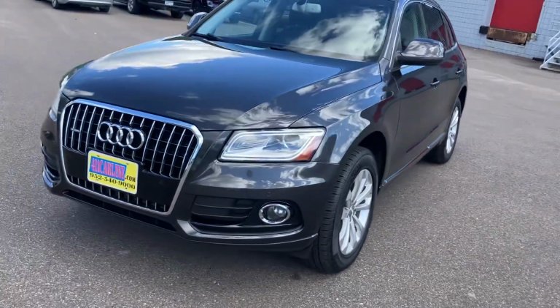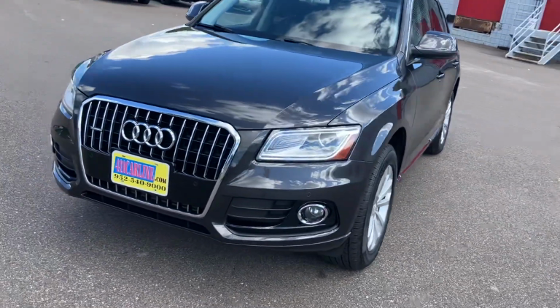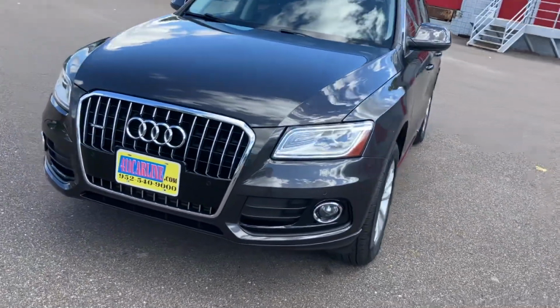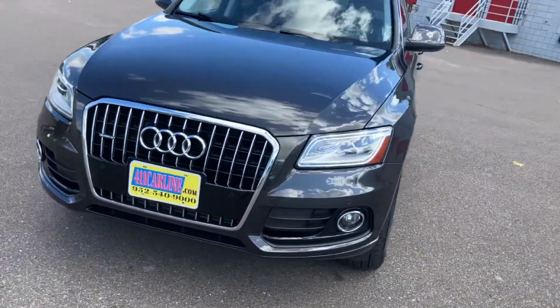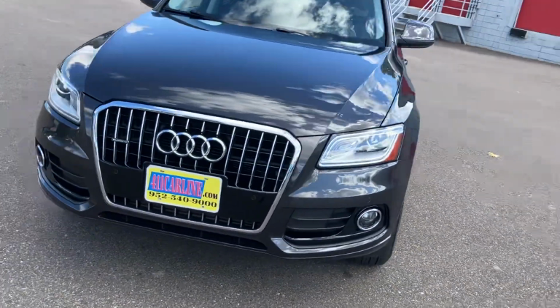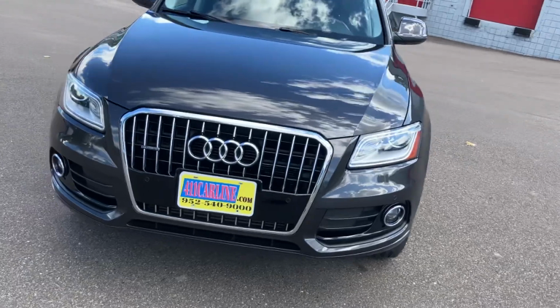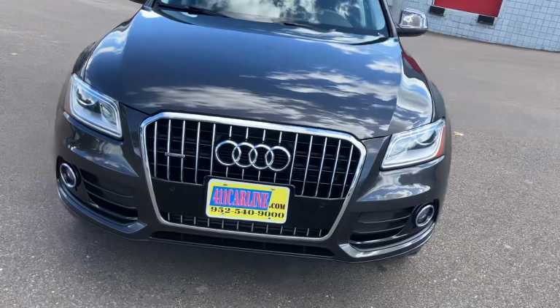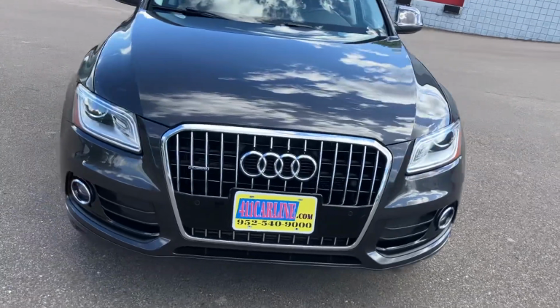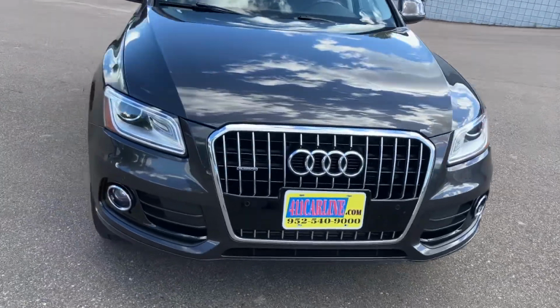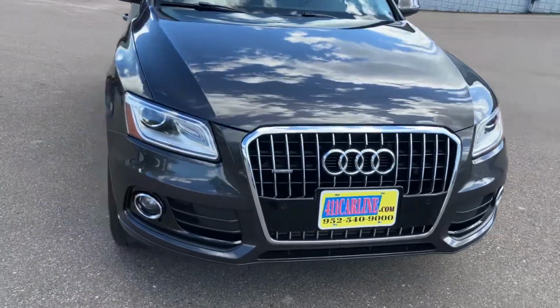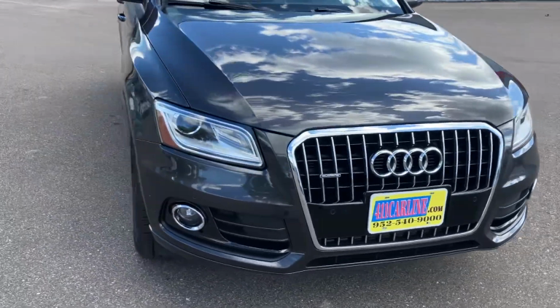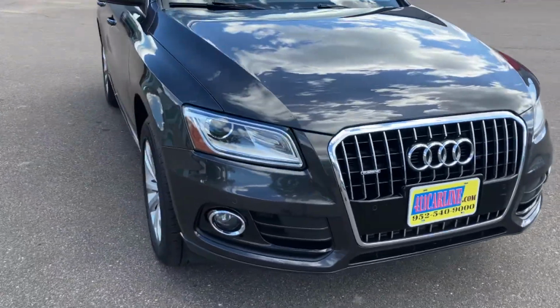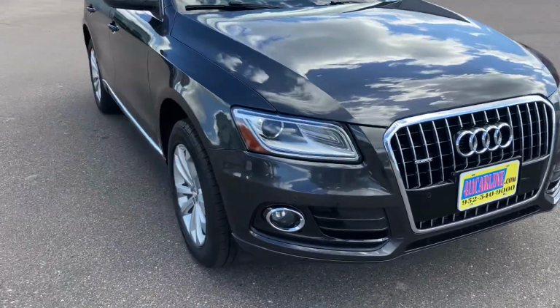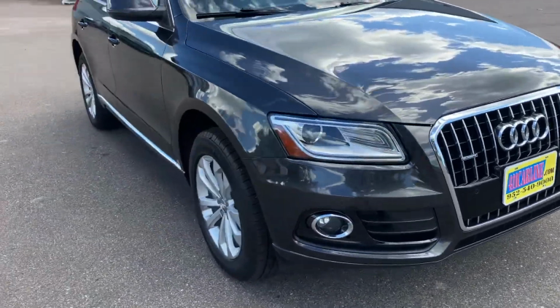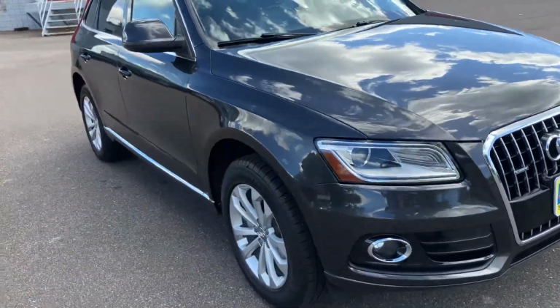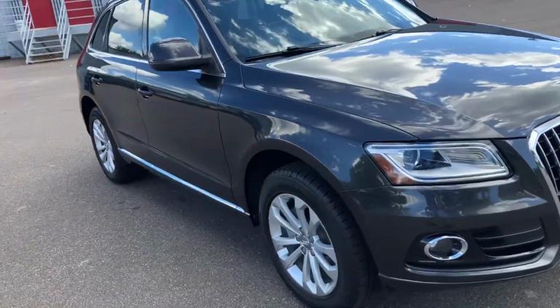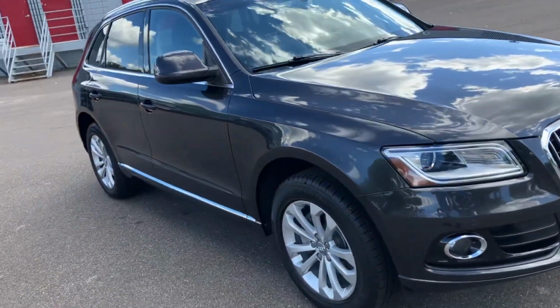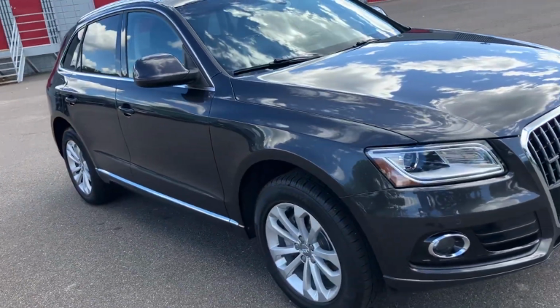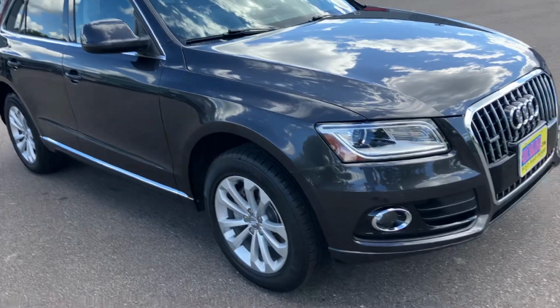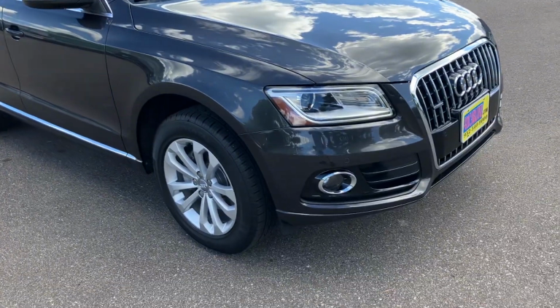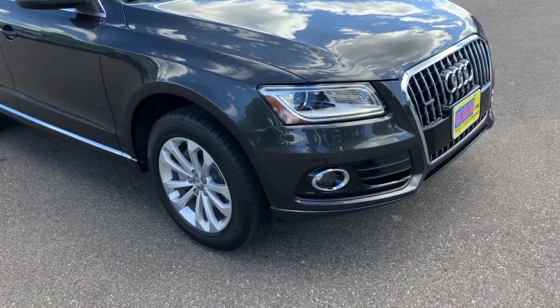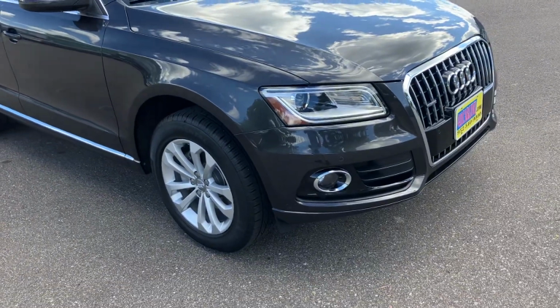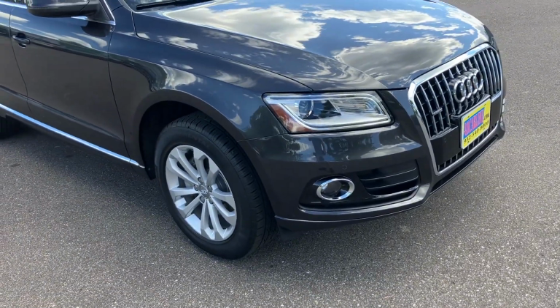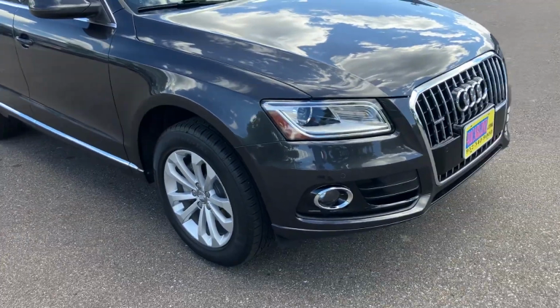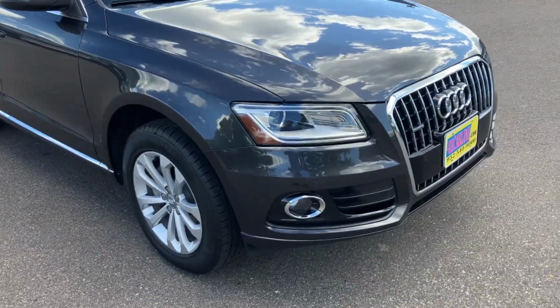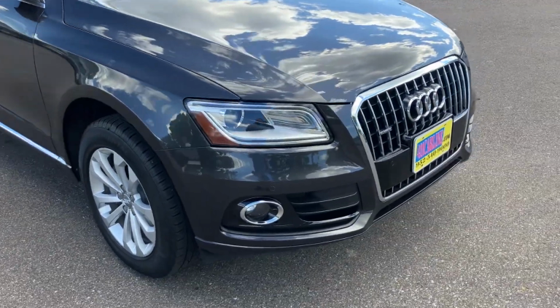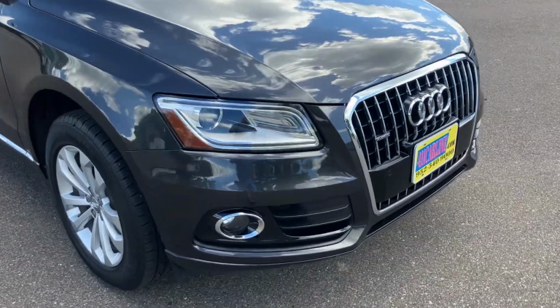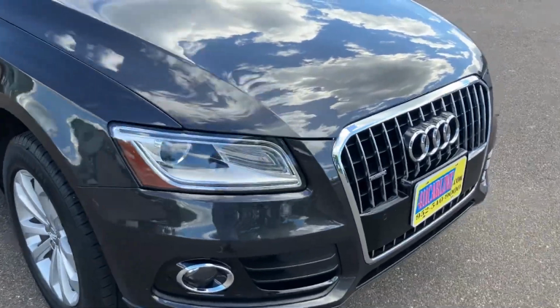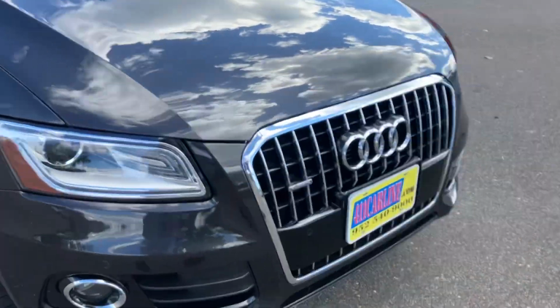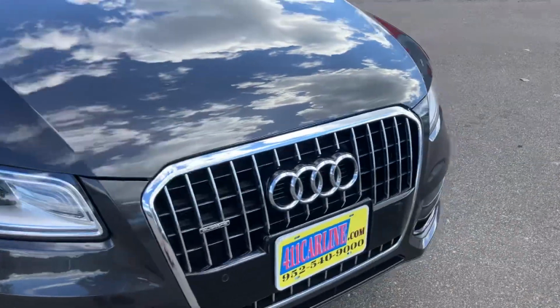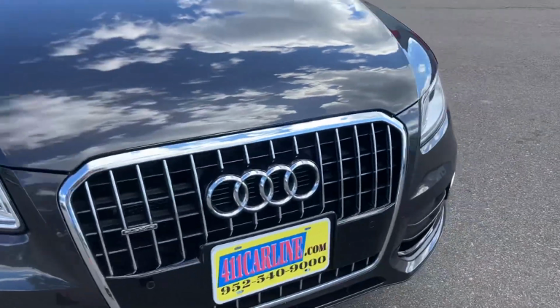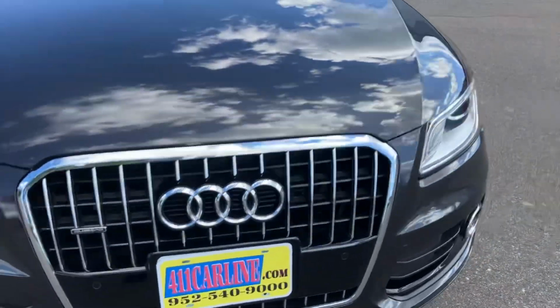Lastly, aftermarket warranties are available on all vehicles, no matter the year, make, model, or miles, for an additional purchase price. Ask us about those when you come in, or it'll be stapled to the Carfax. We have a 2014 Audi Q5 here.